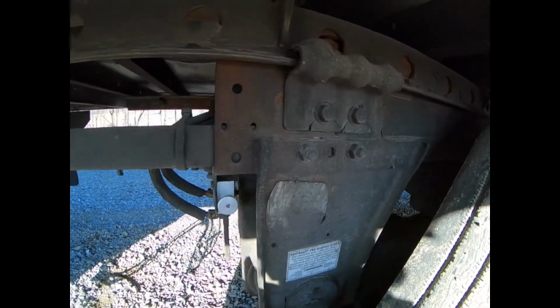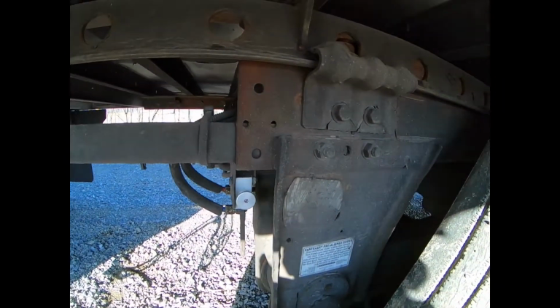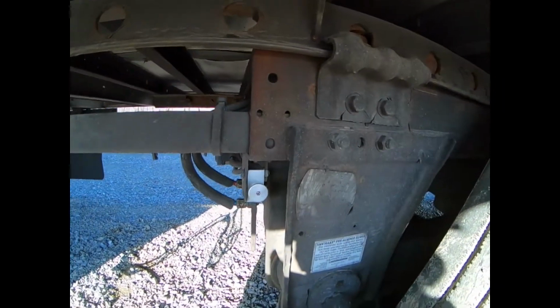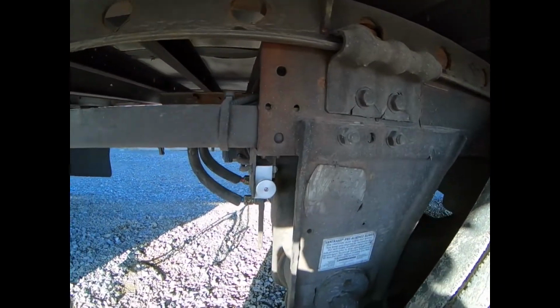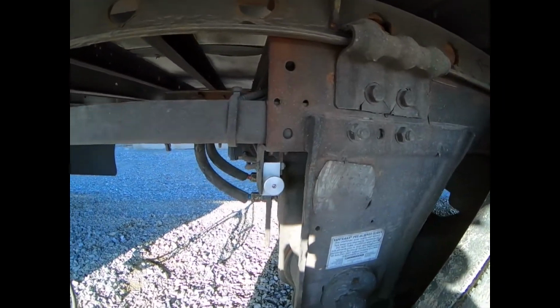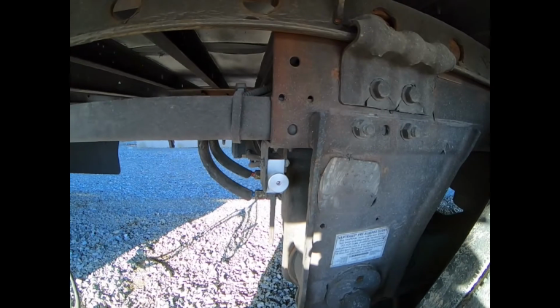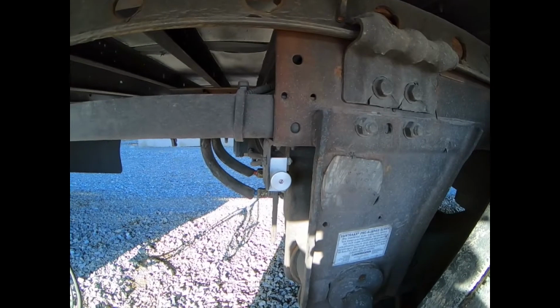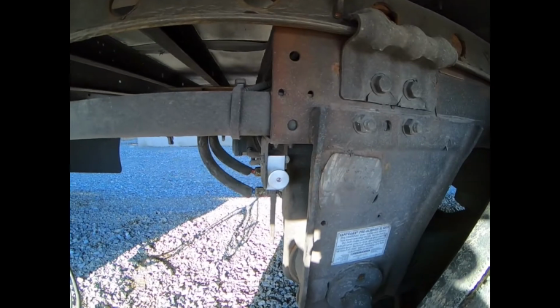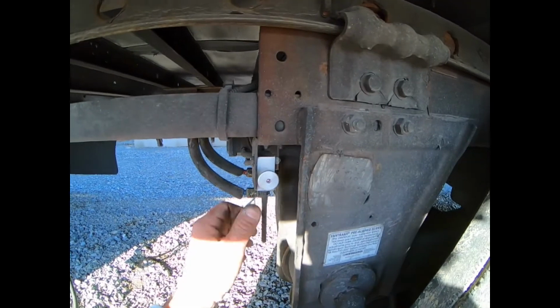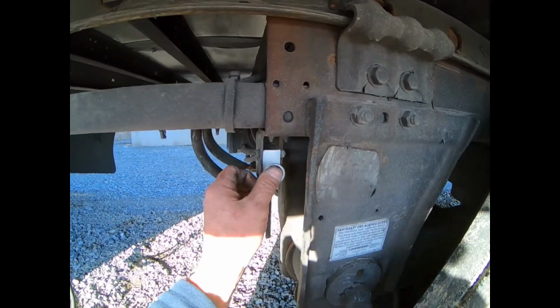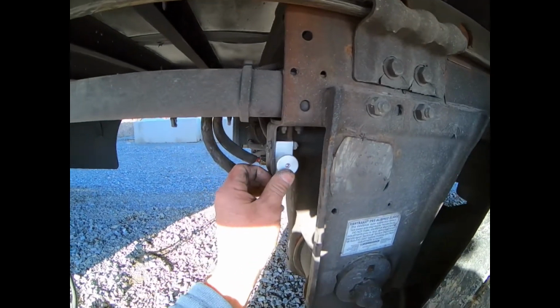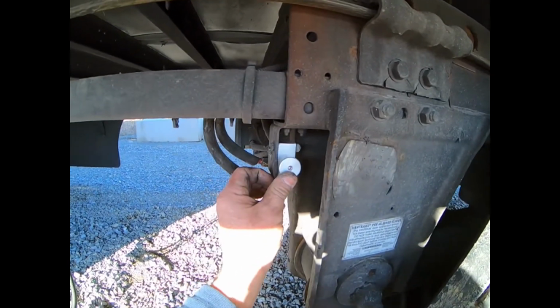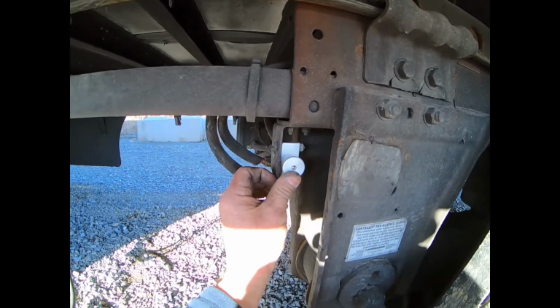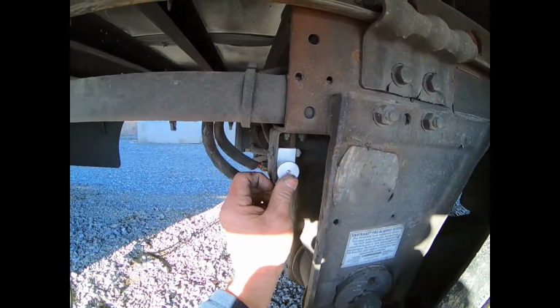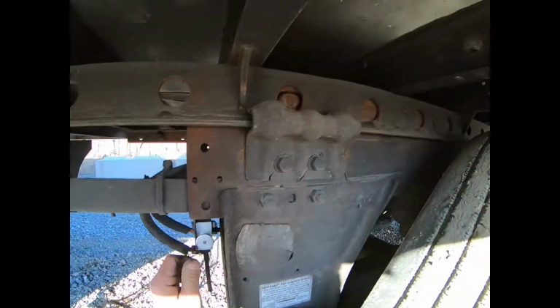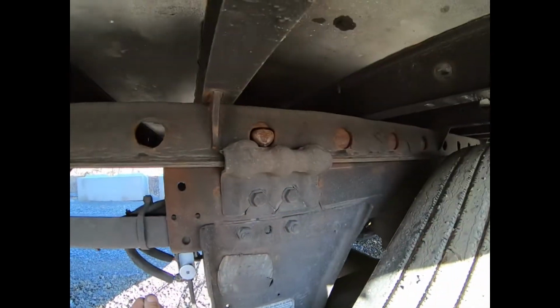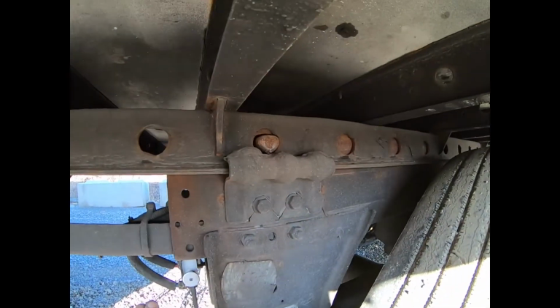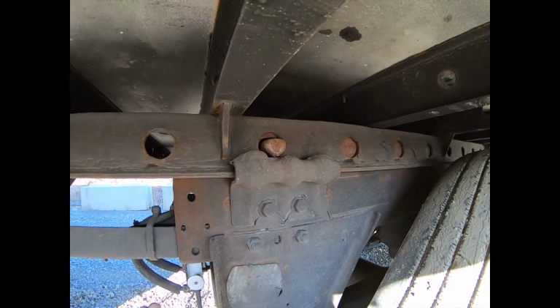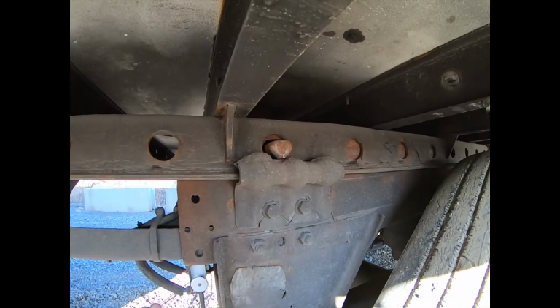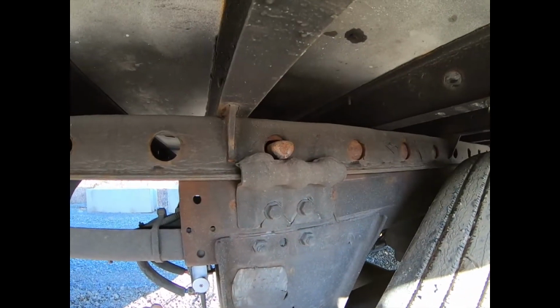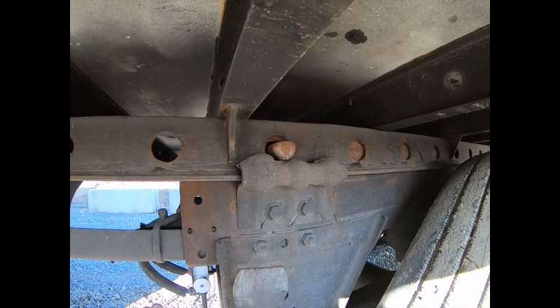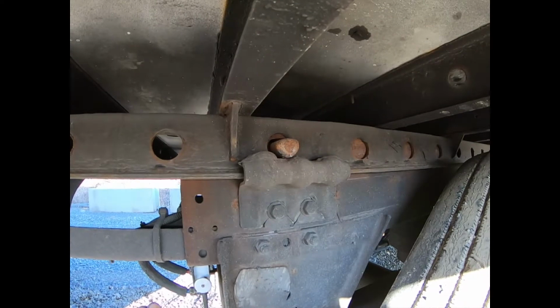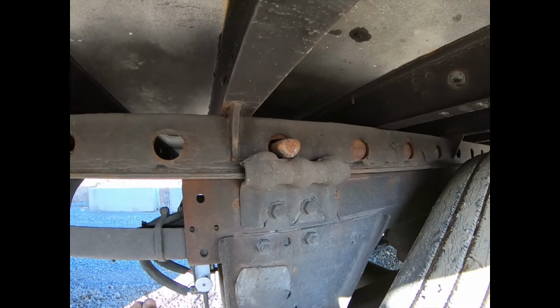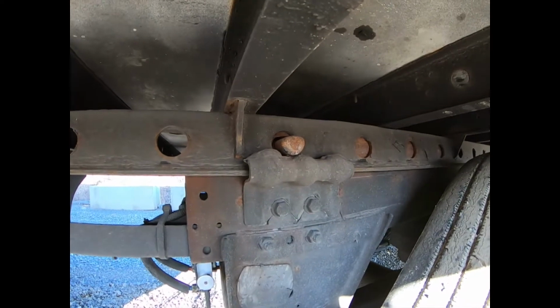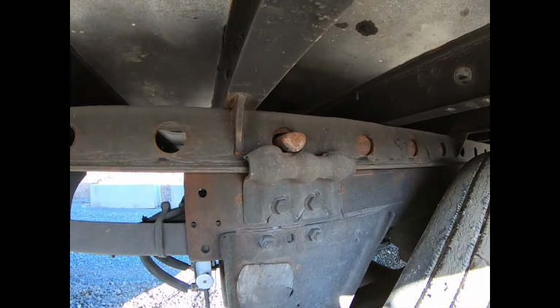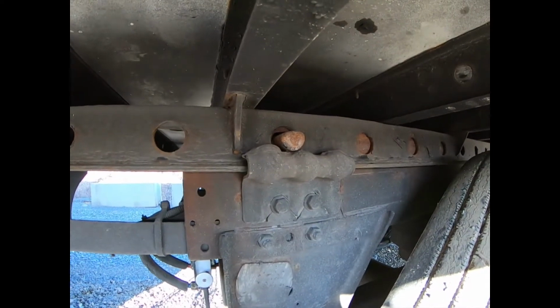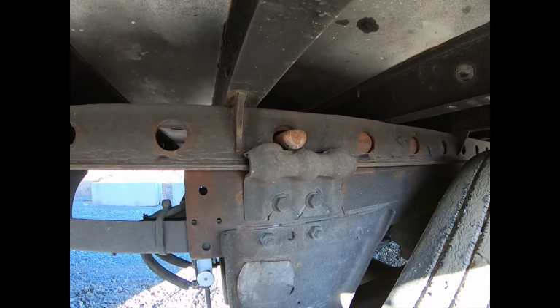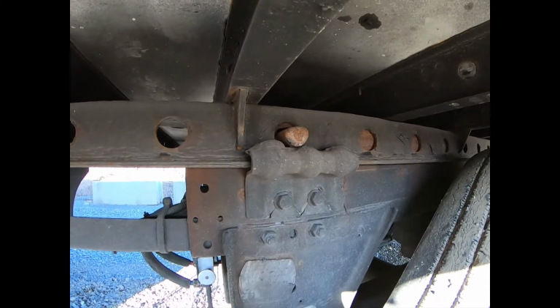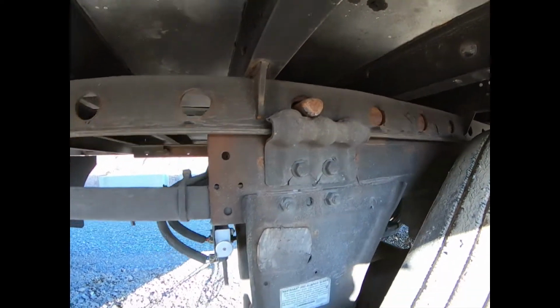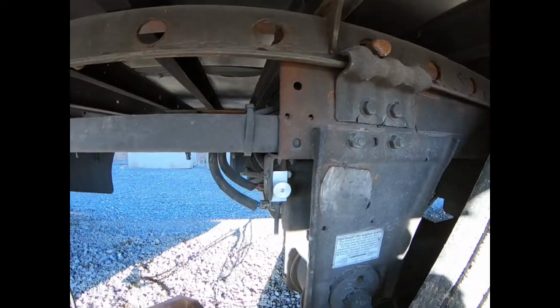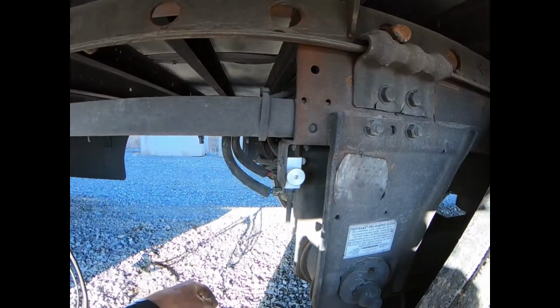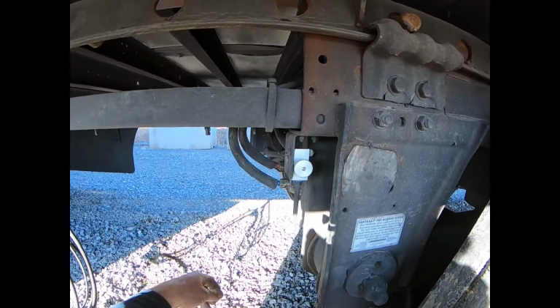By releasing the trailer brakes, or by coming back here and pushing the button, the pins come back out, and they're set.